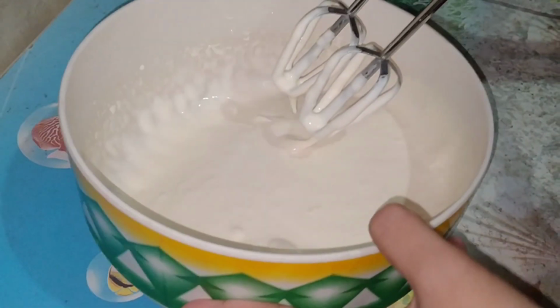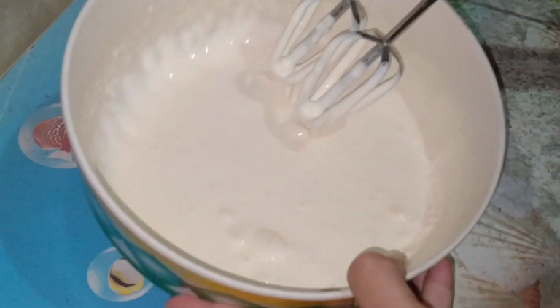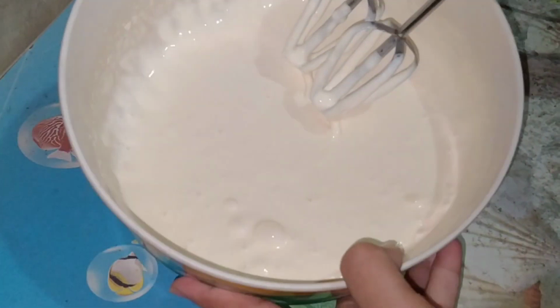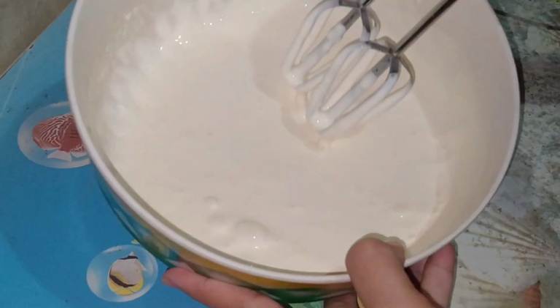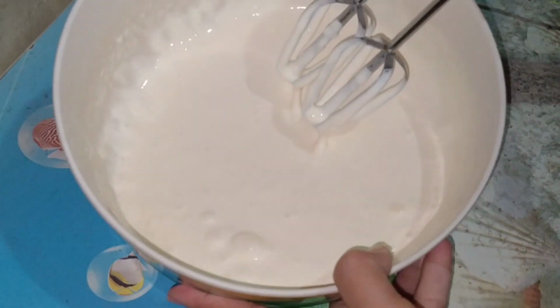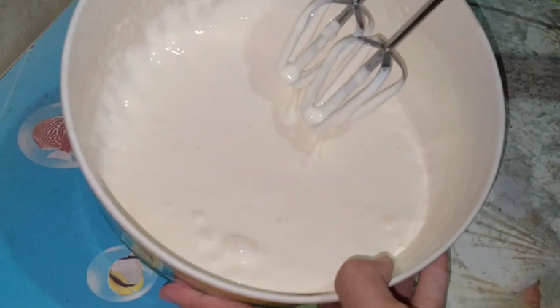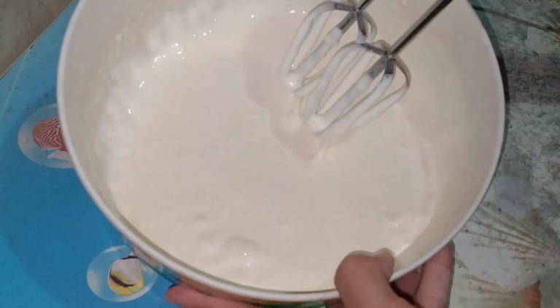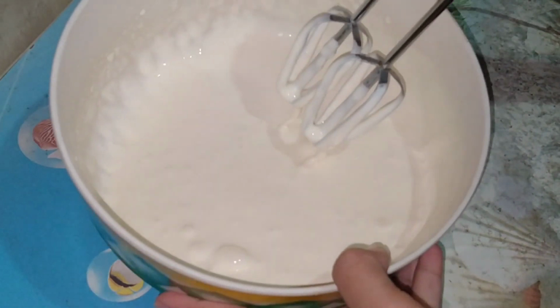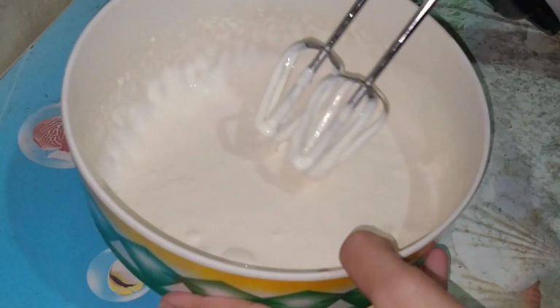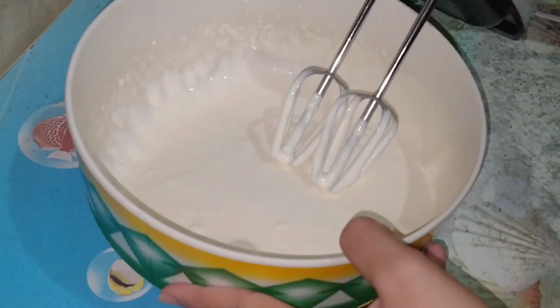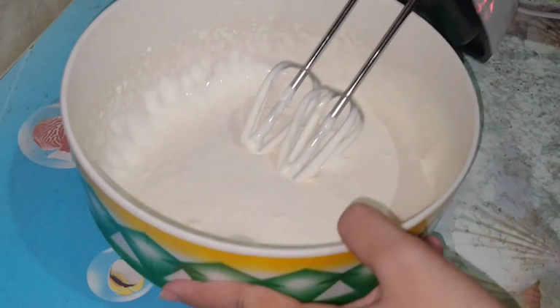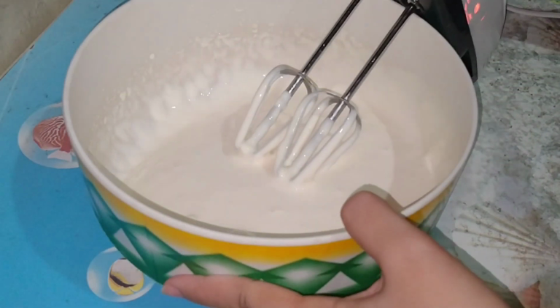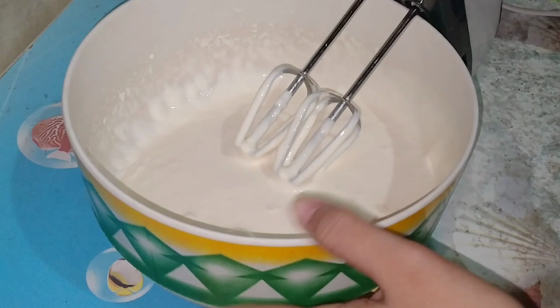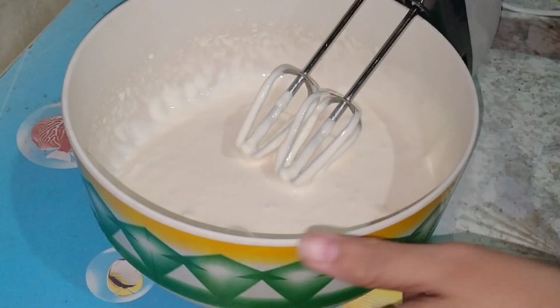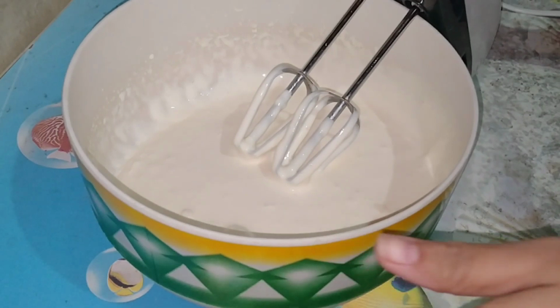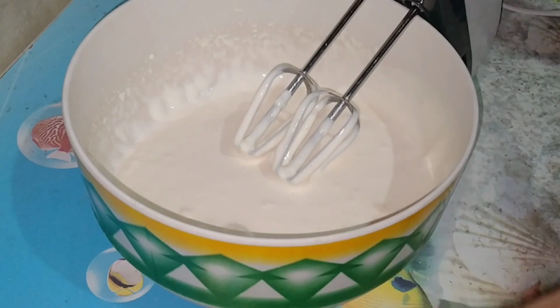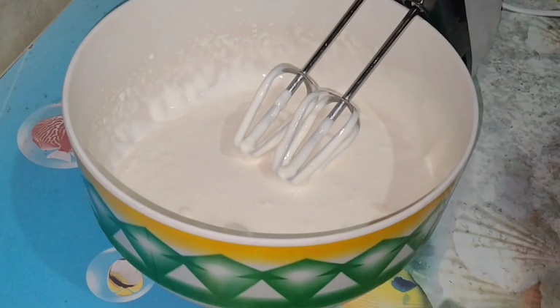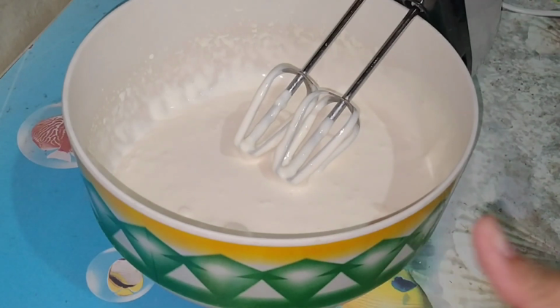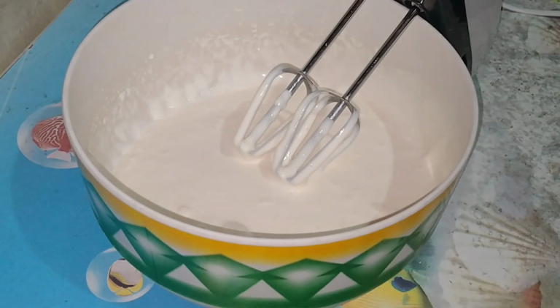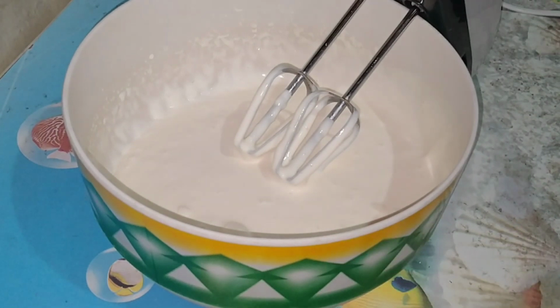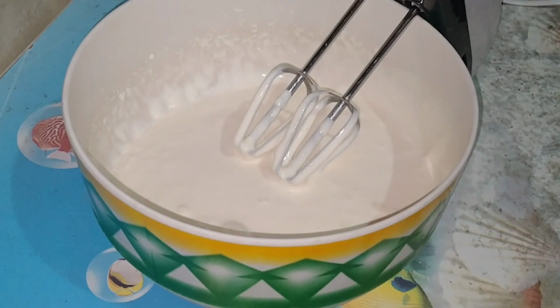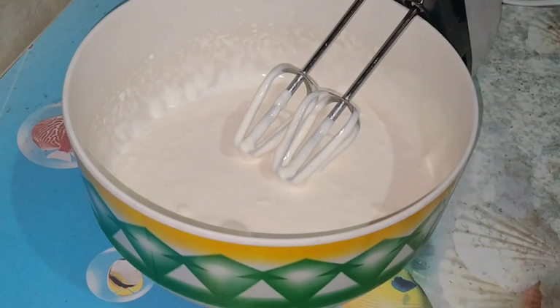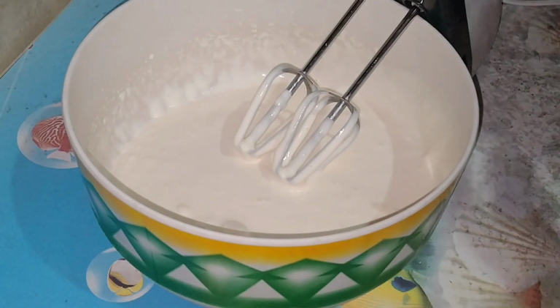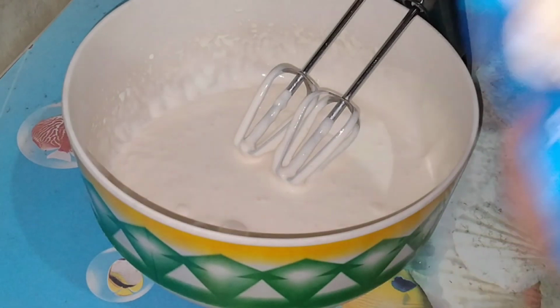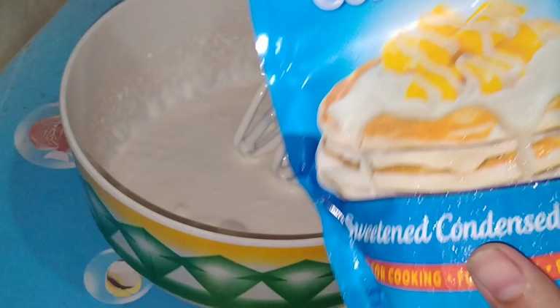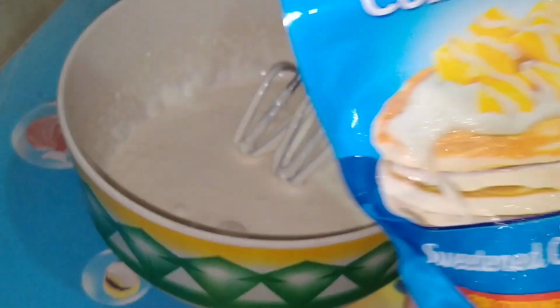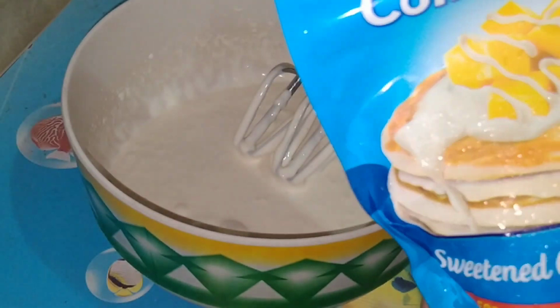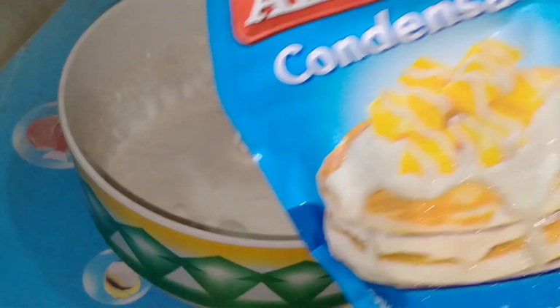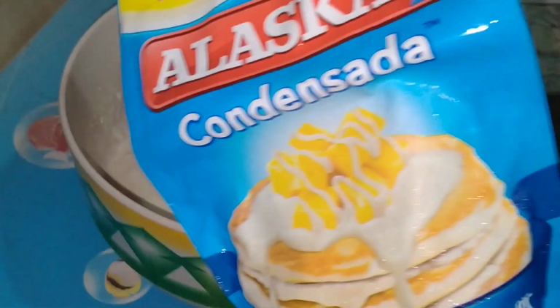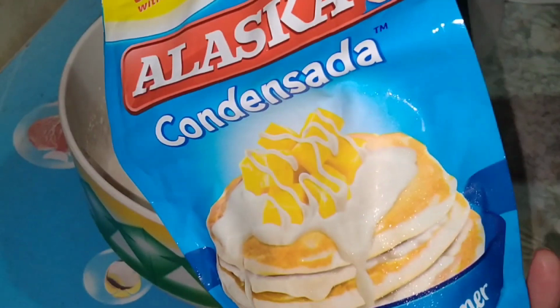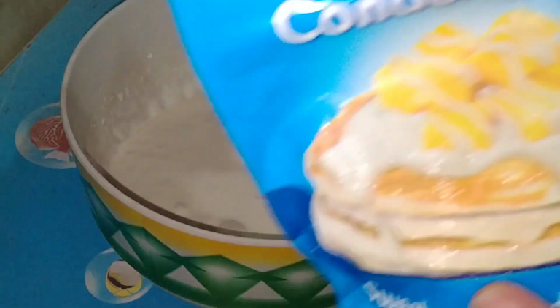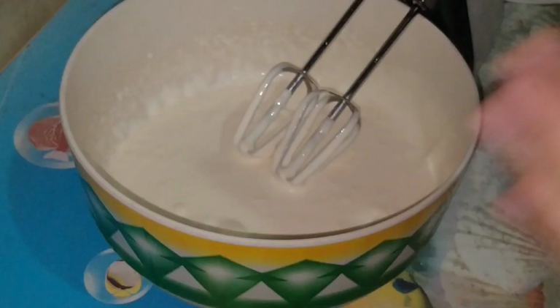So ayan, nag-double na yung size ng ating all-purpose cream. Ngayon, ilagay naman natin yung ating condensed milk.